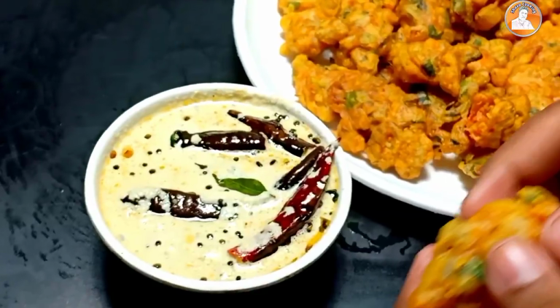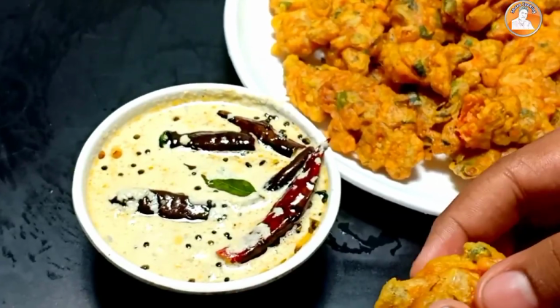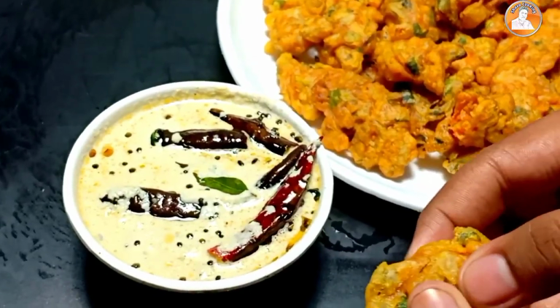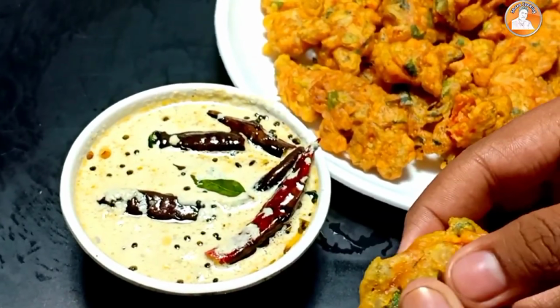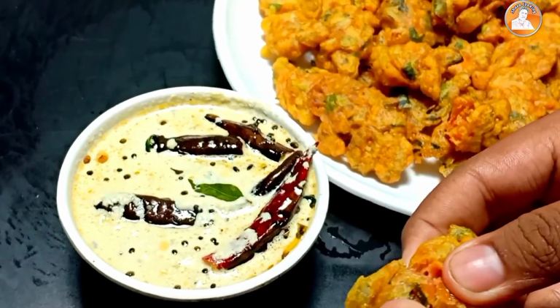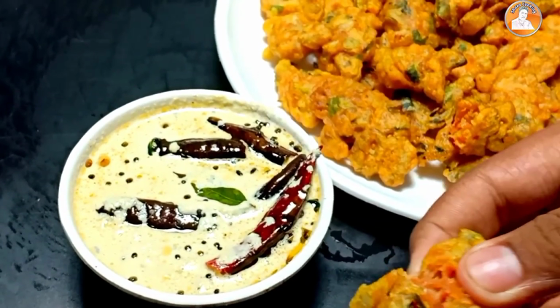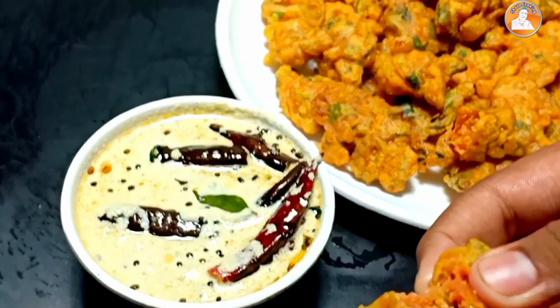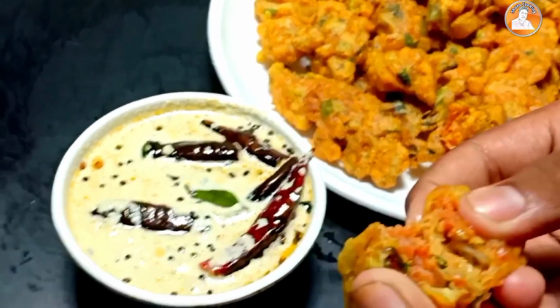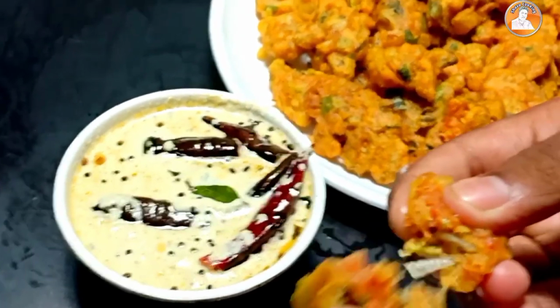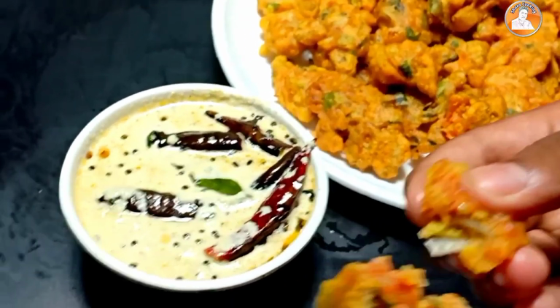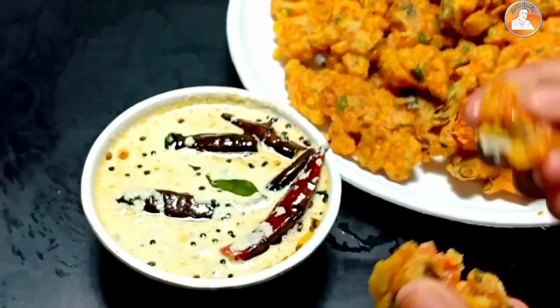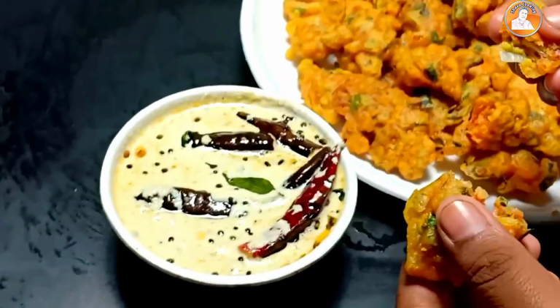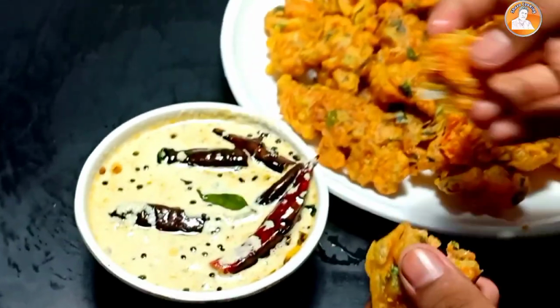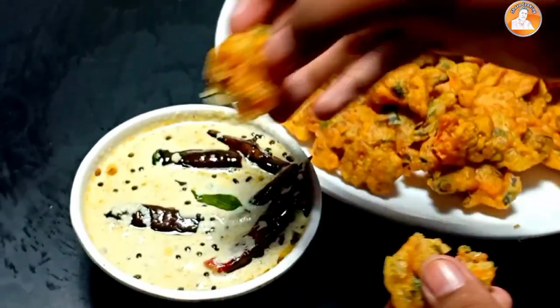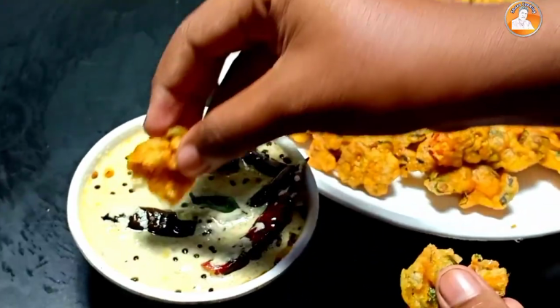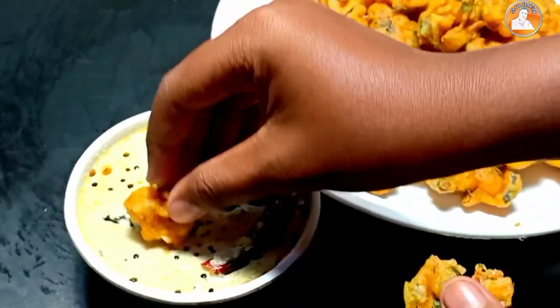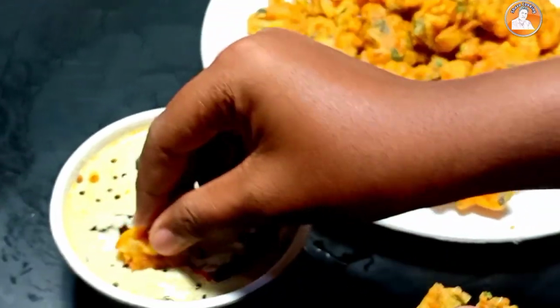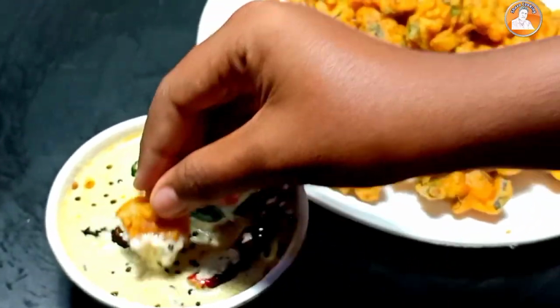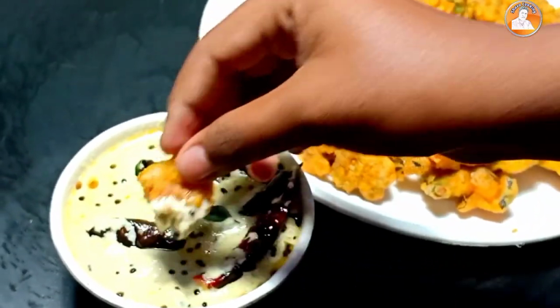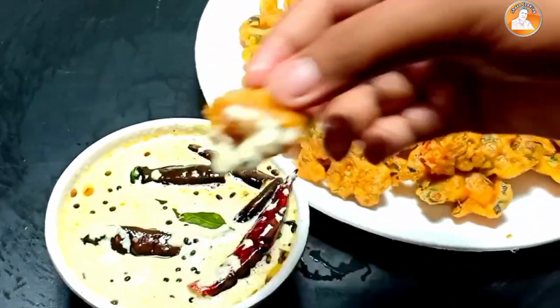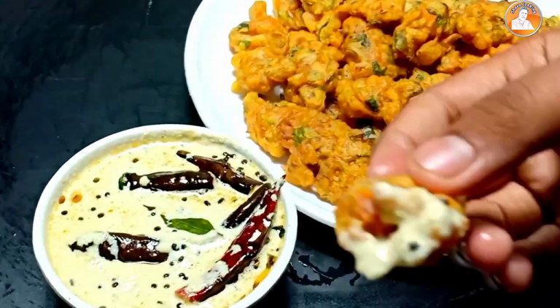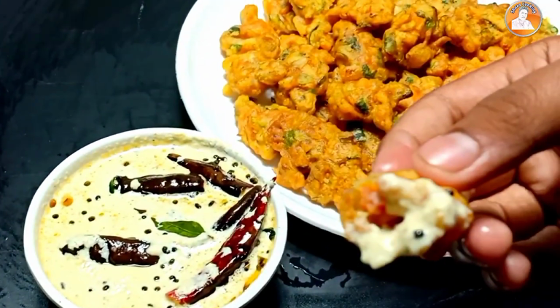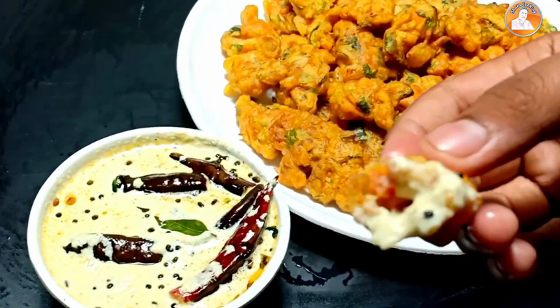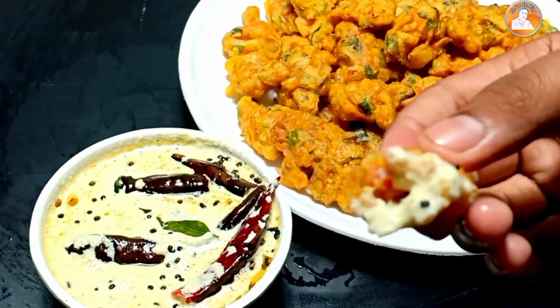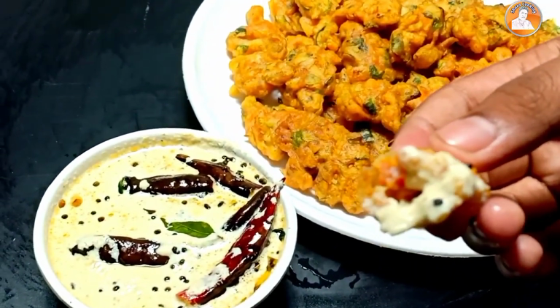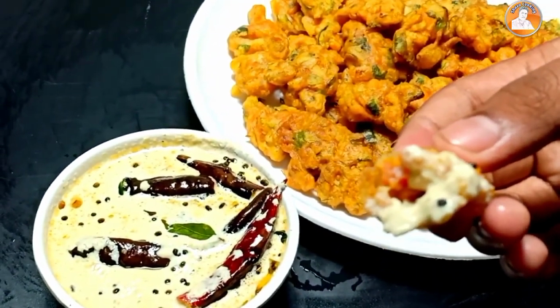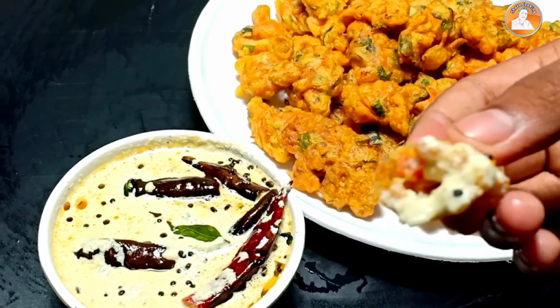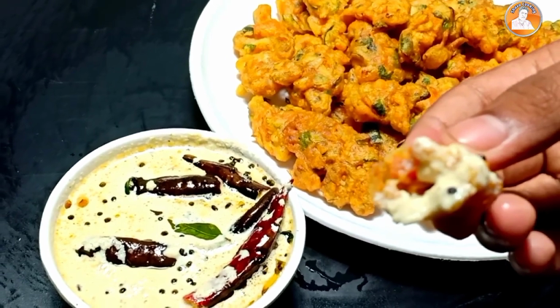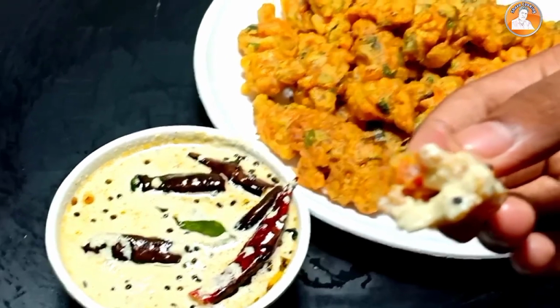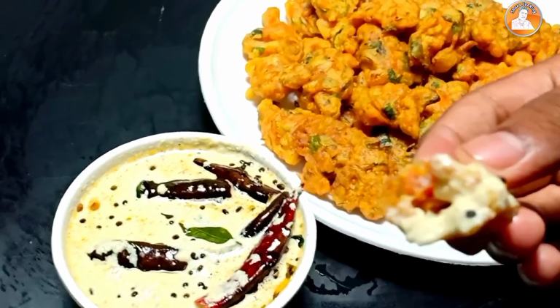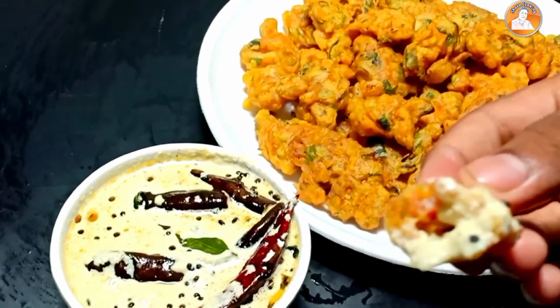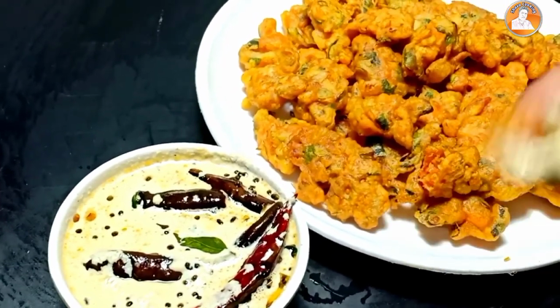Now it's very tasty, the chutney is ready. It's very loose, it's a good taste.